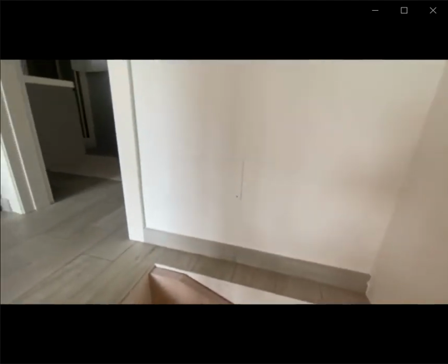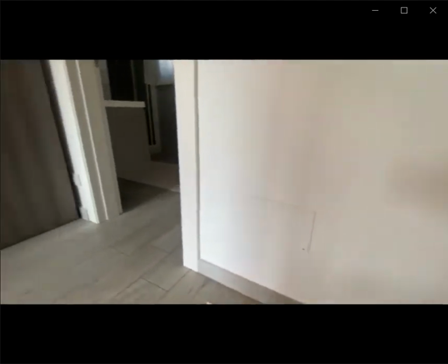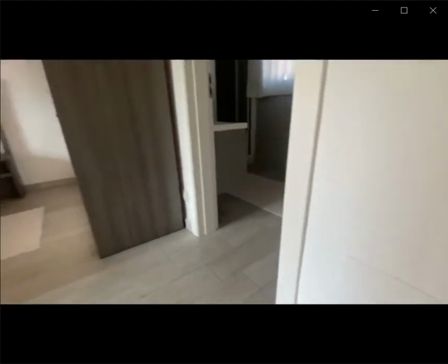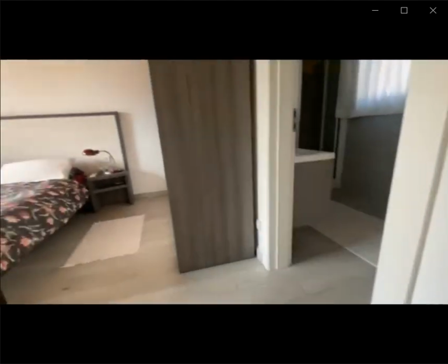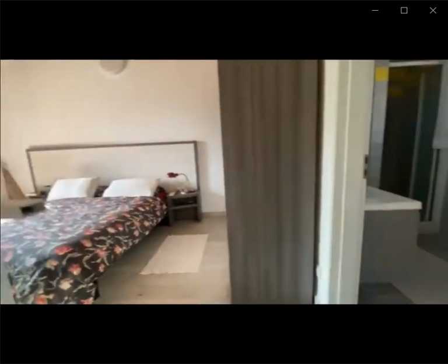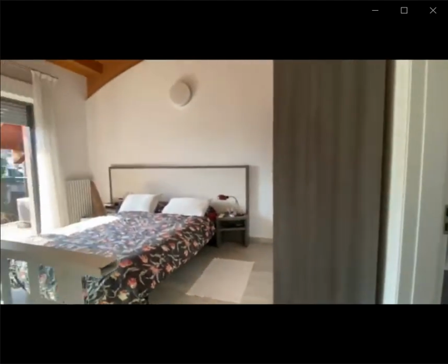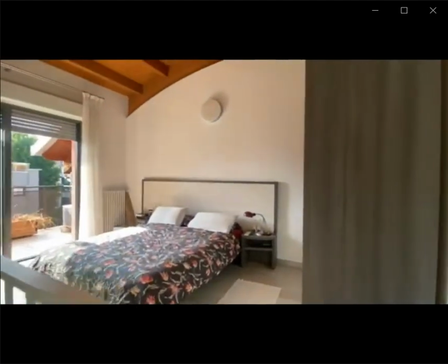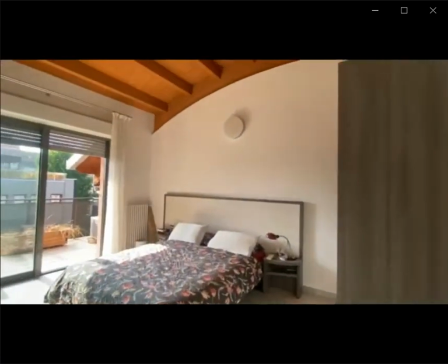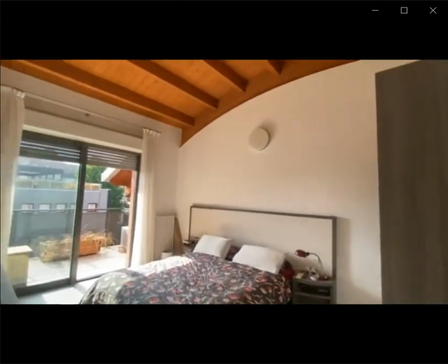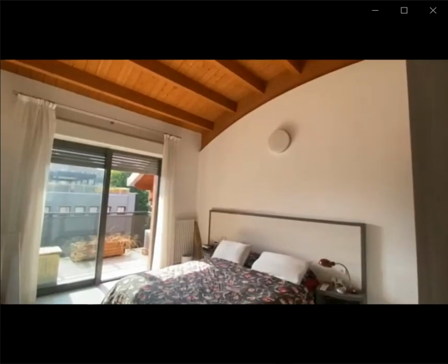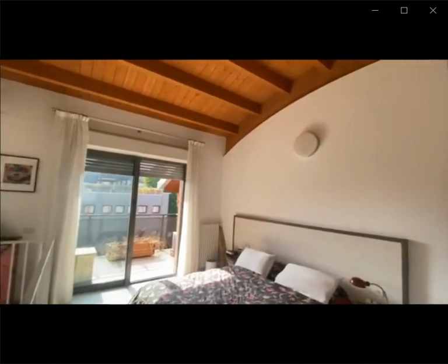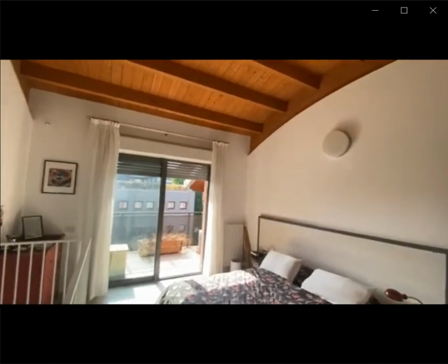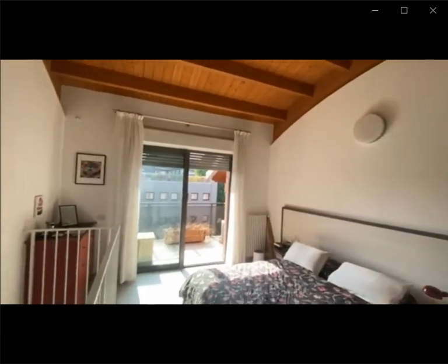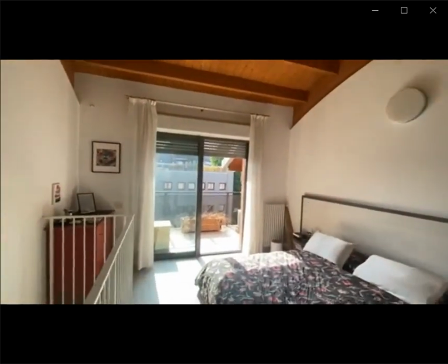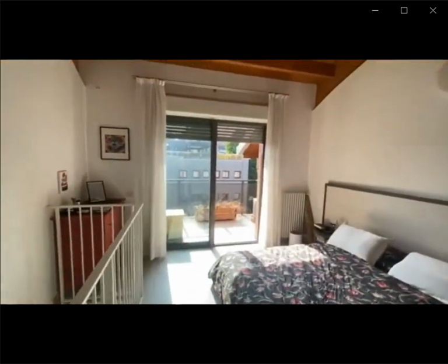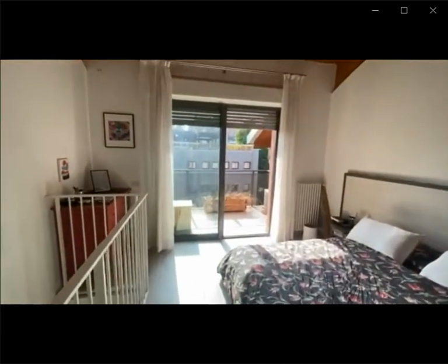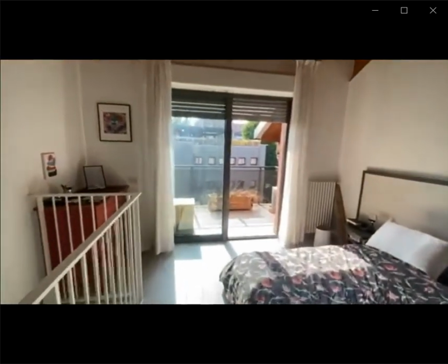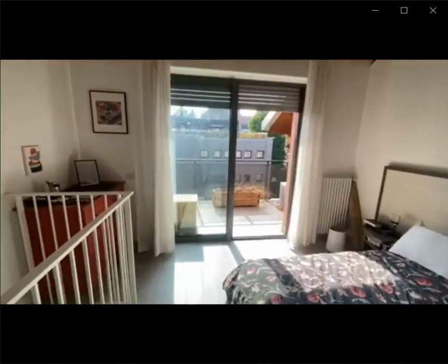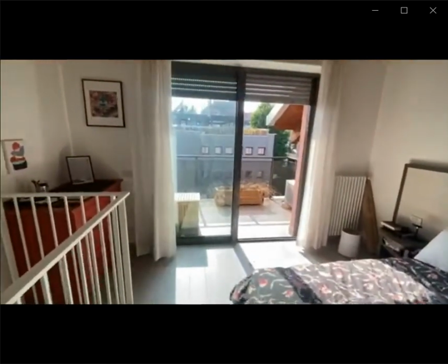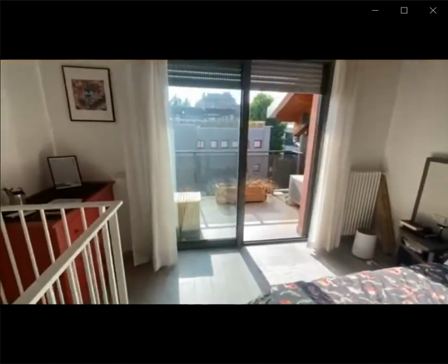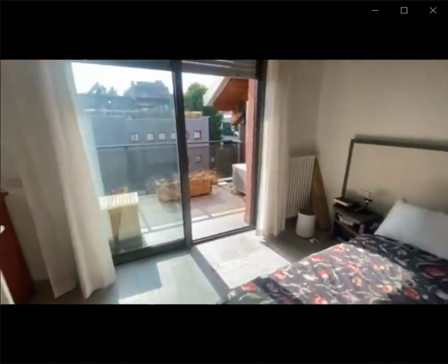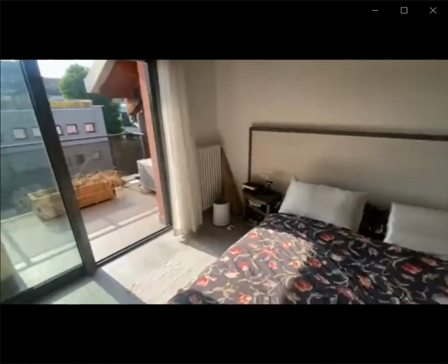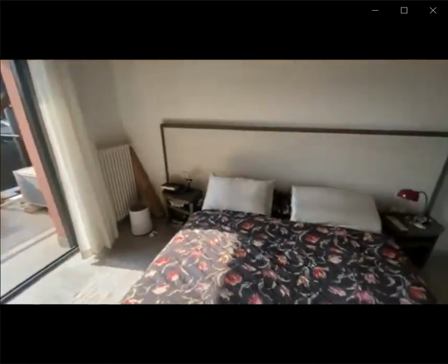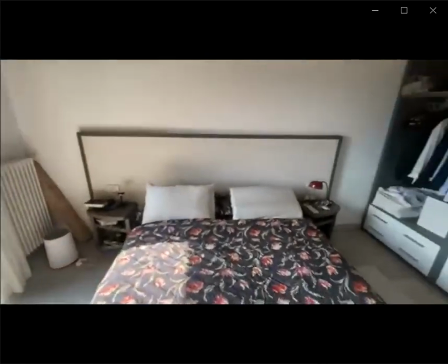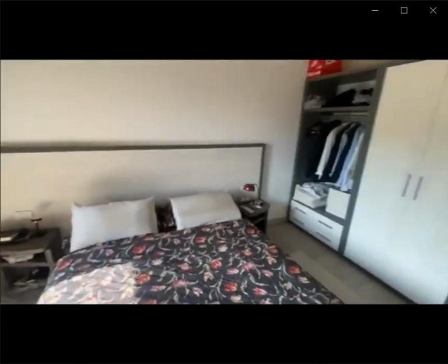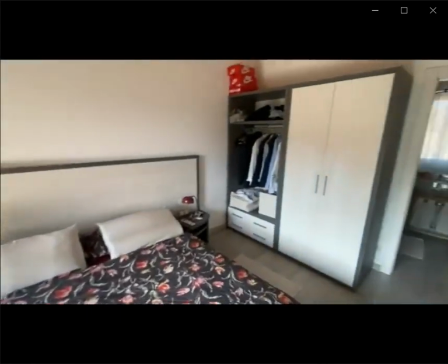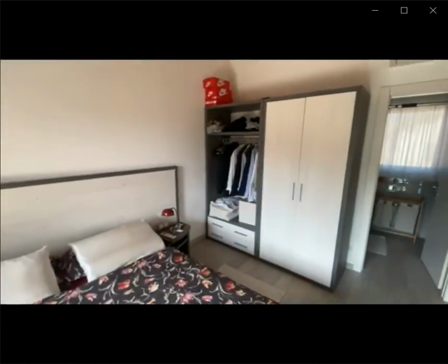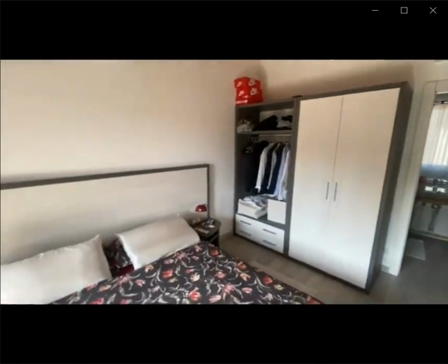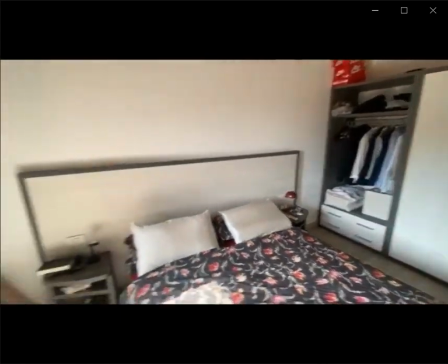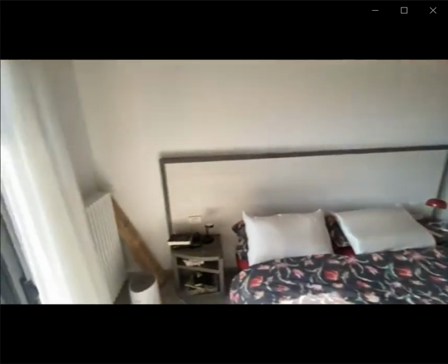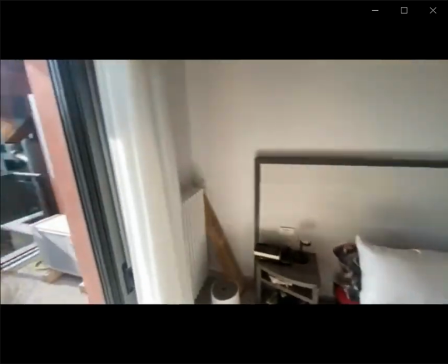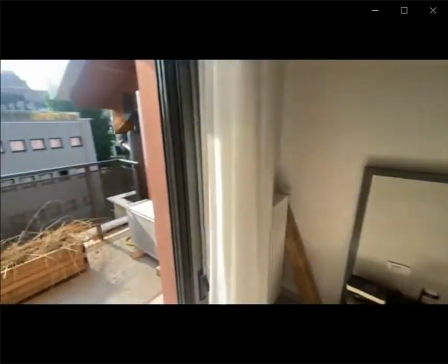you're going to find the bedroom space with the double bed. You have, as you can see, access towards a terrace, with some drawer space, as well as a closet area over here.